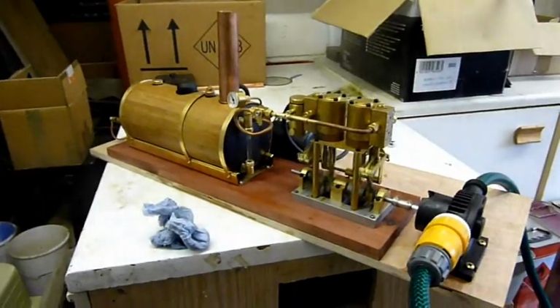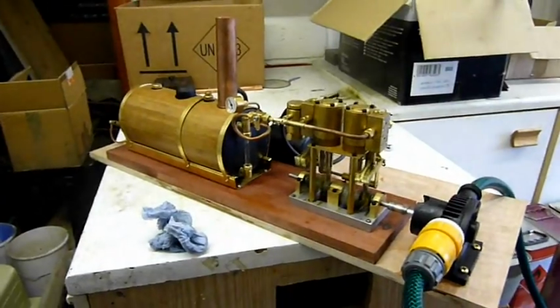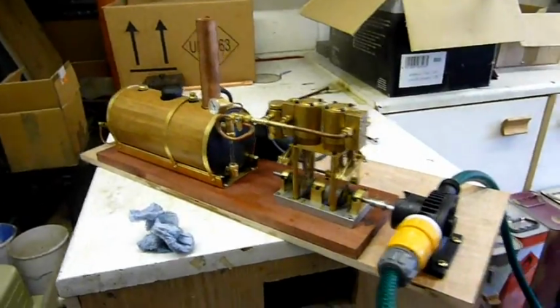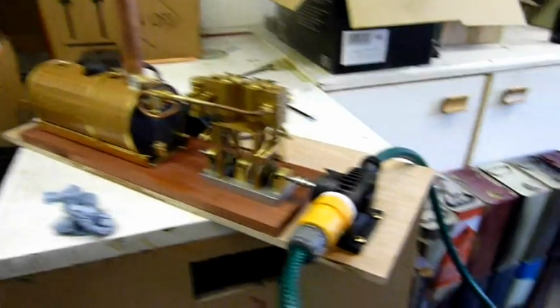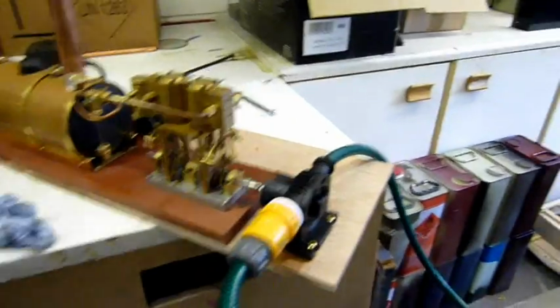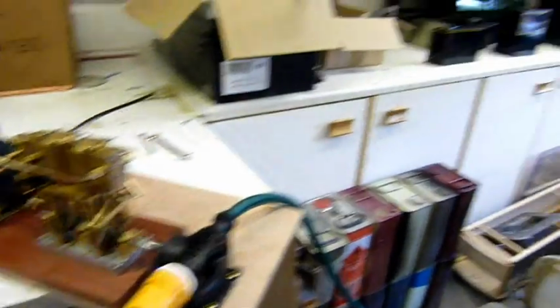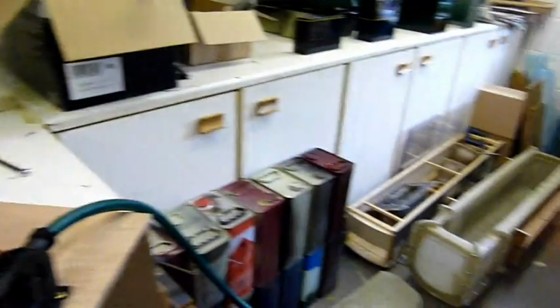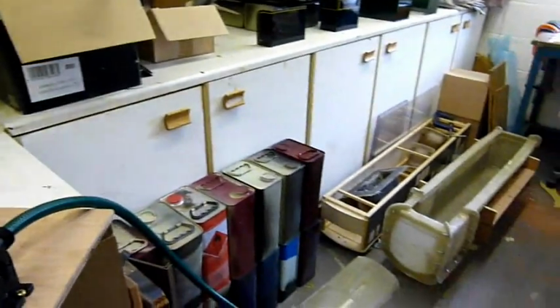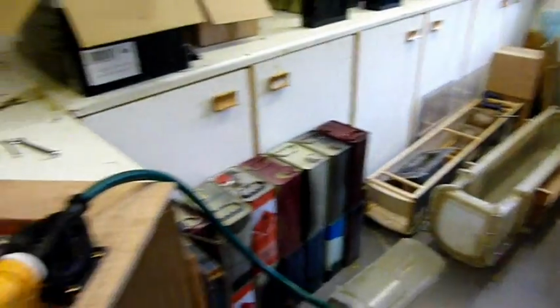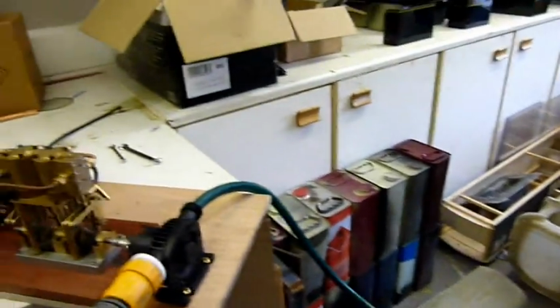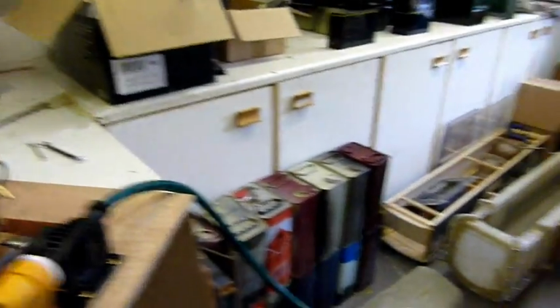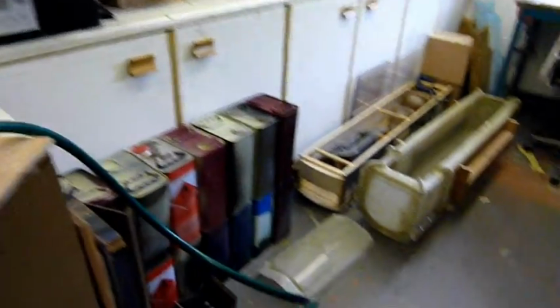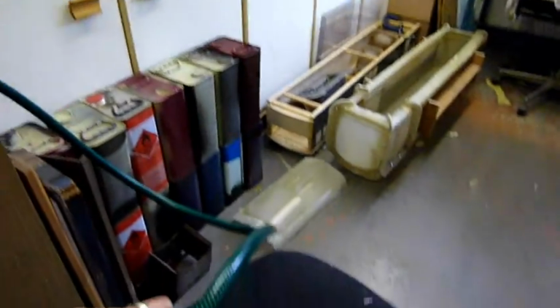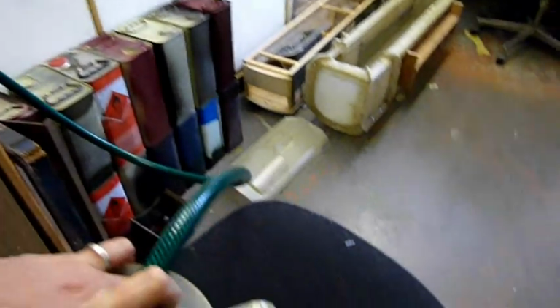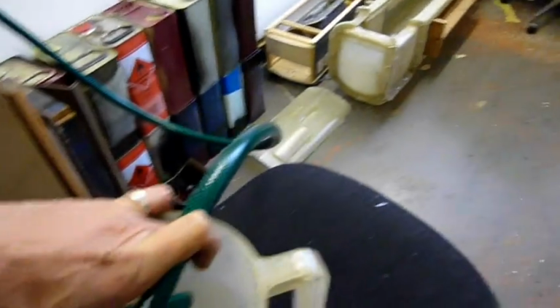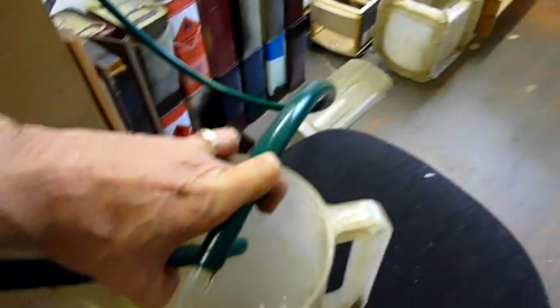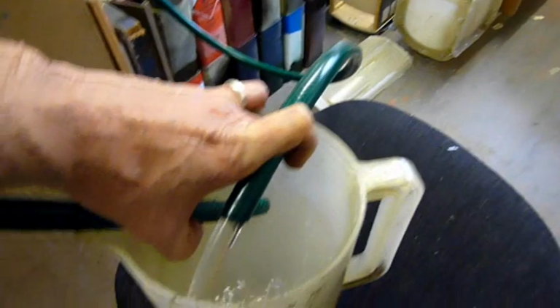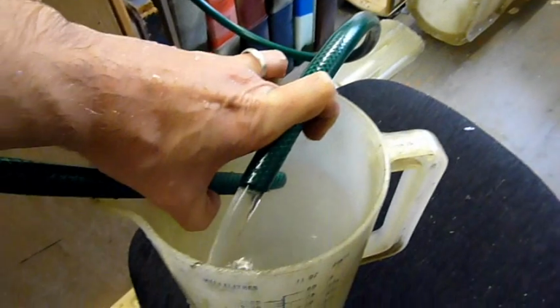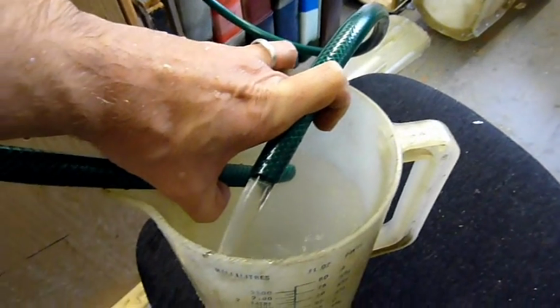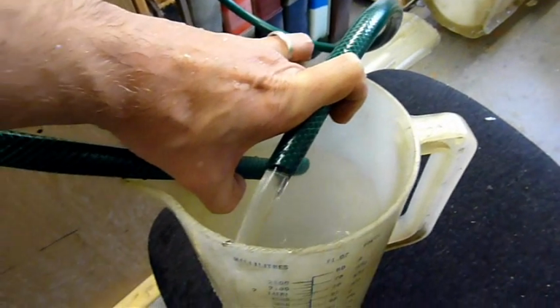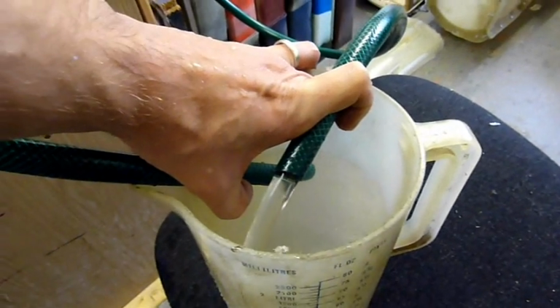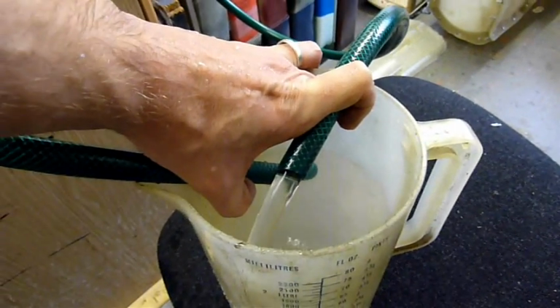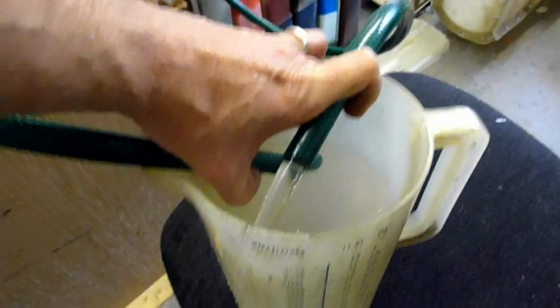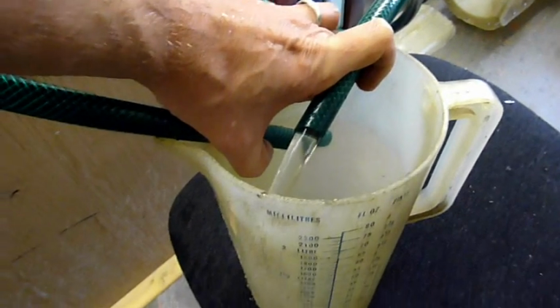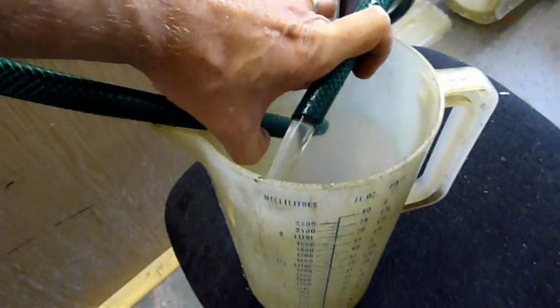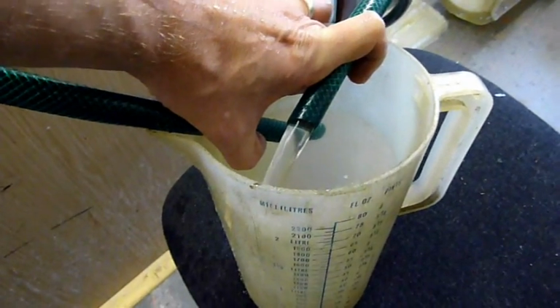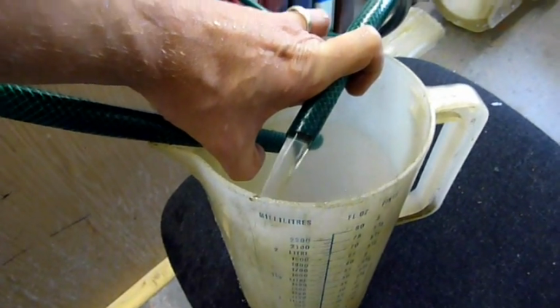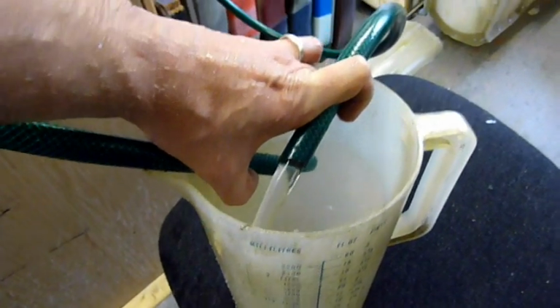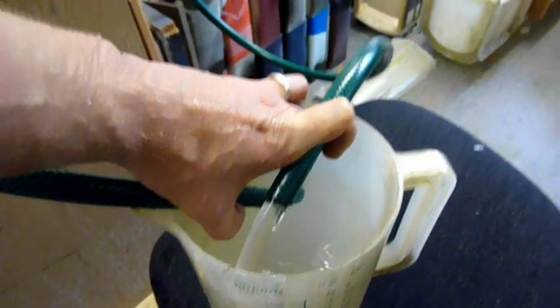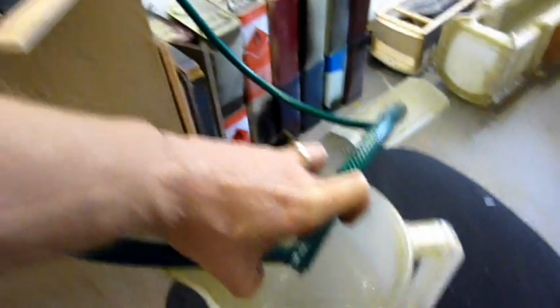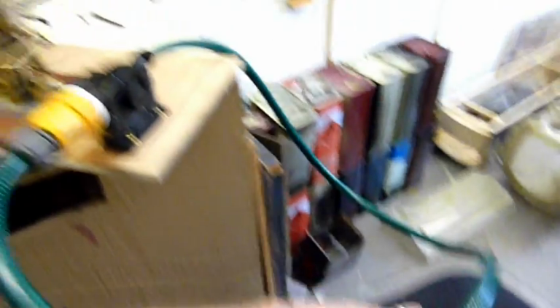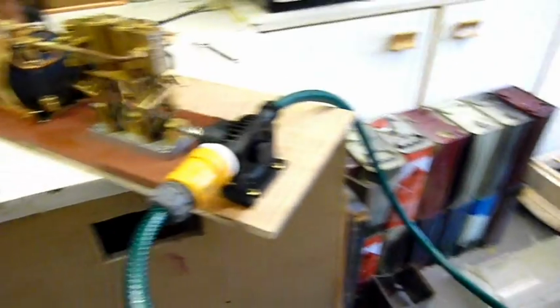A little unorthodox, but you've got the pump running on the steam engine, pumping water out of this bucket and back in again.